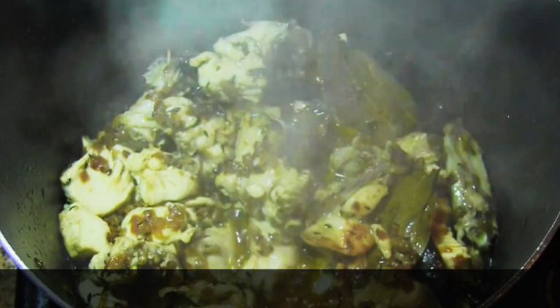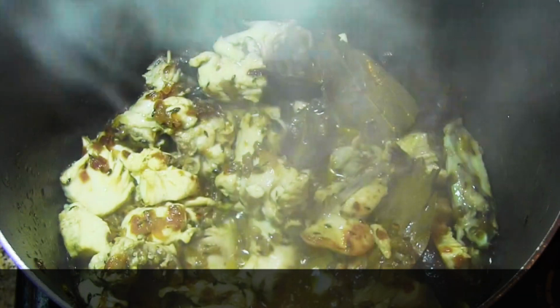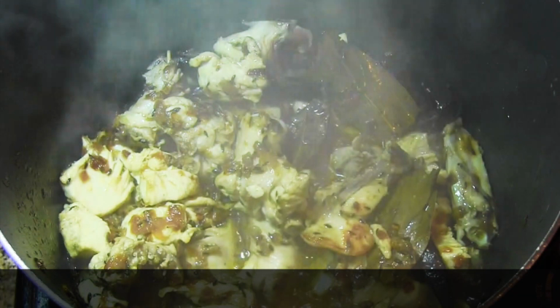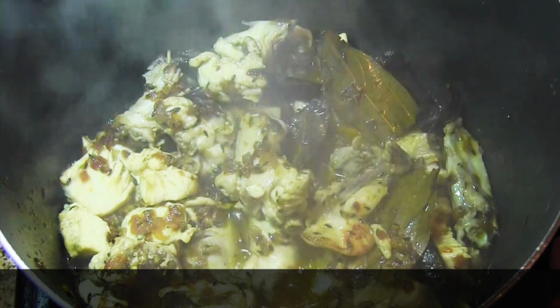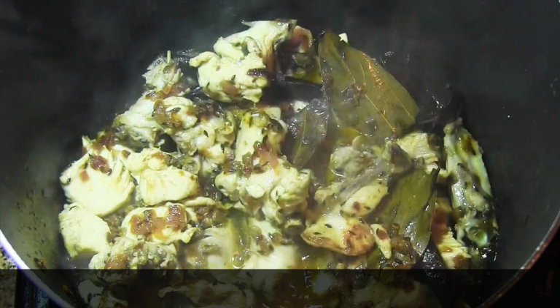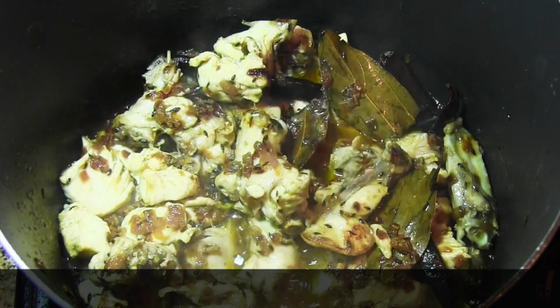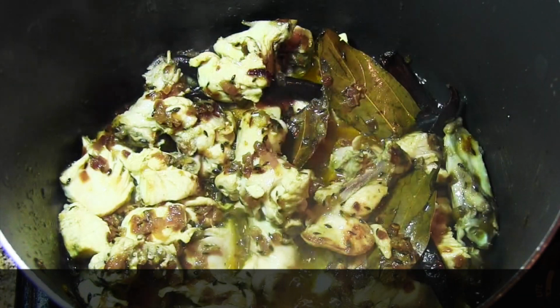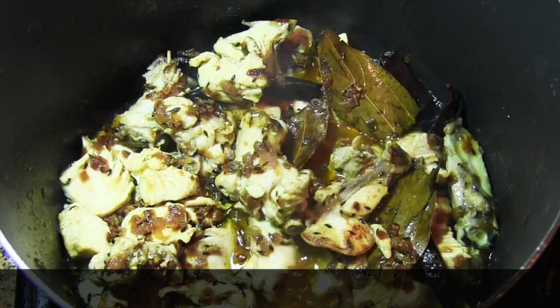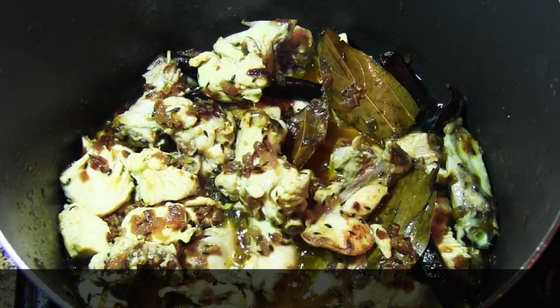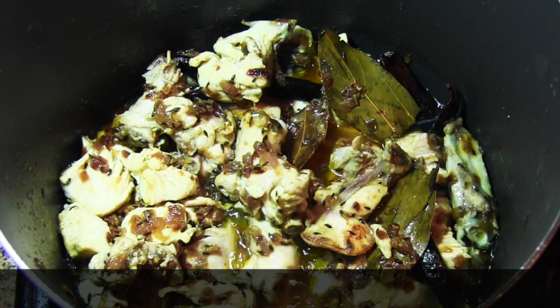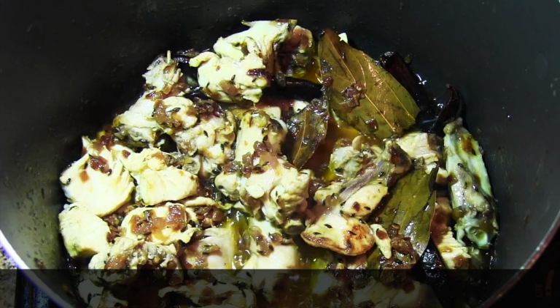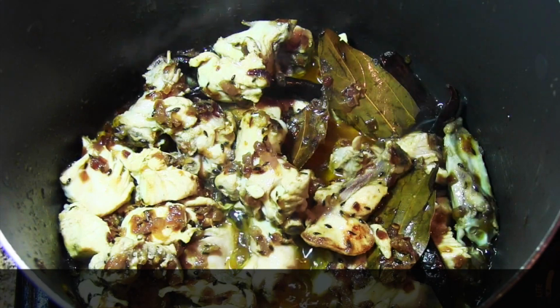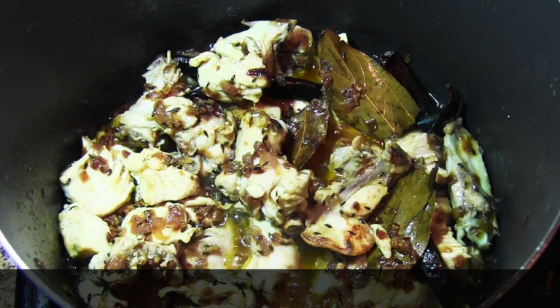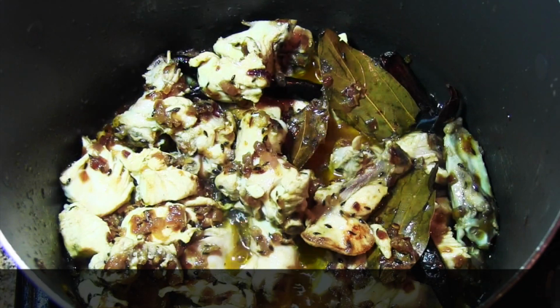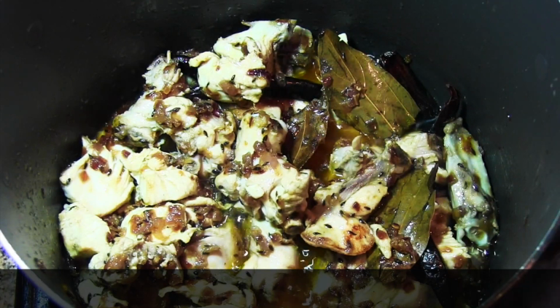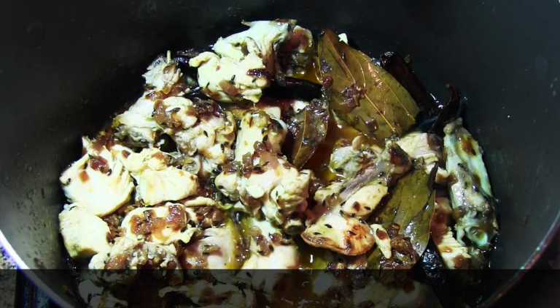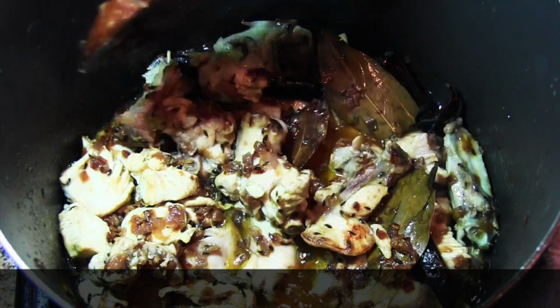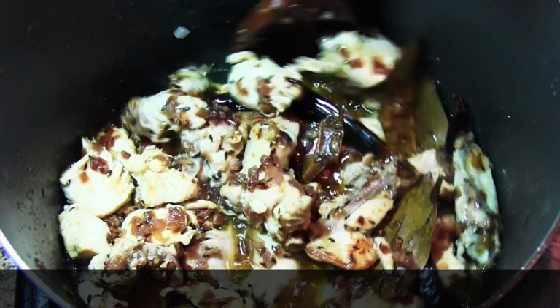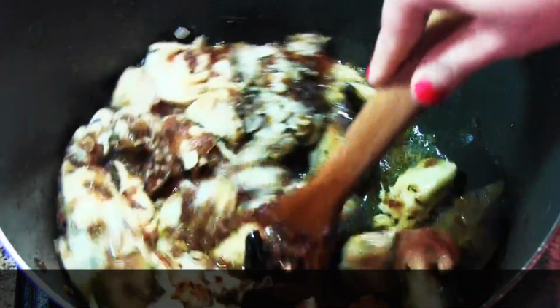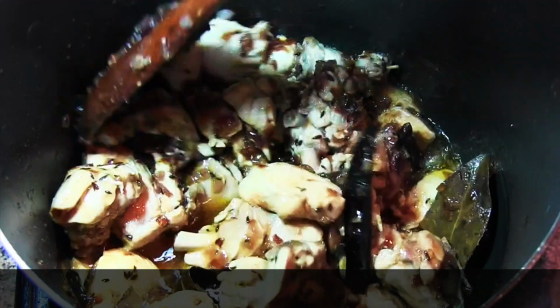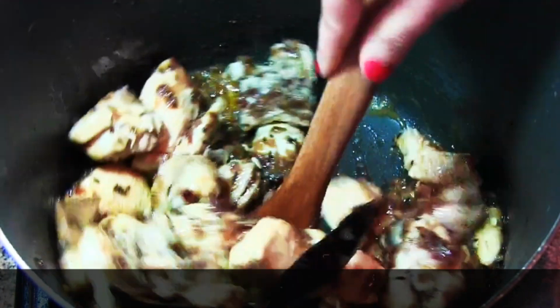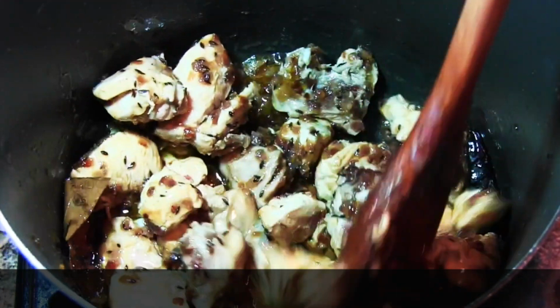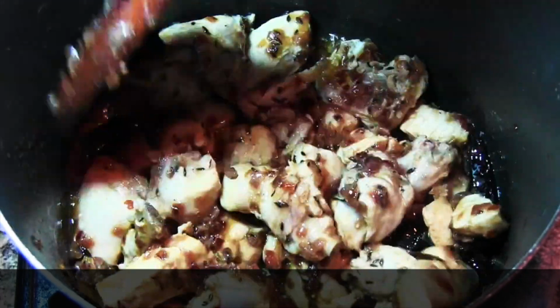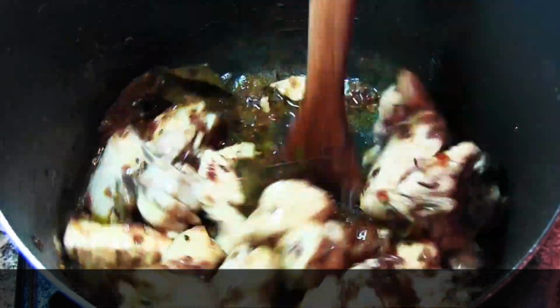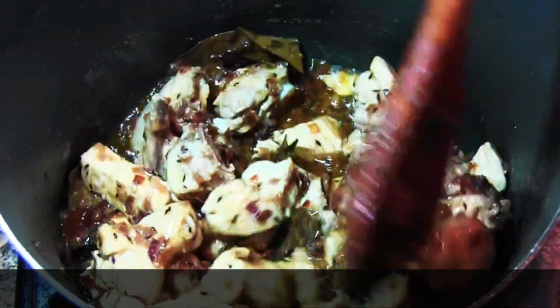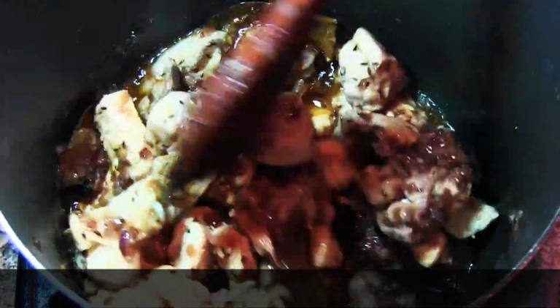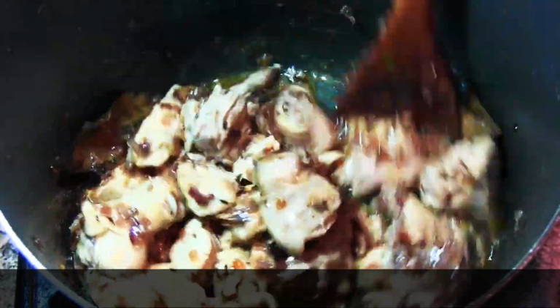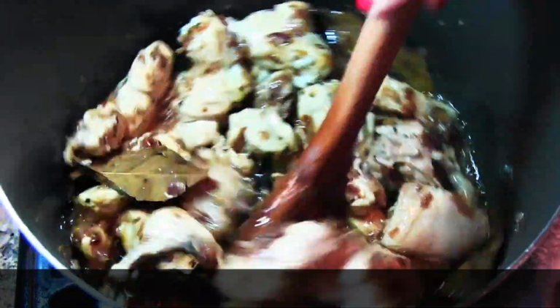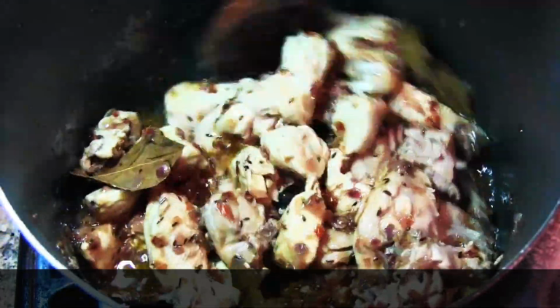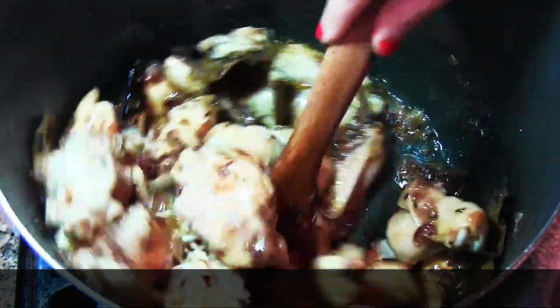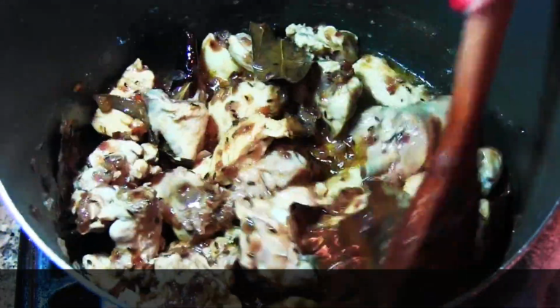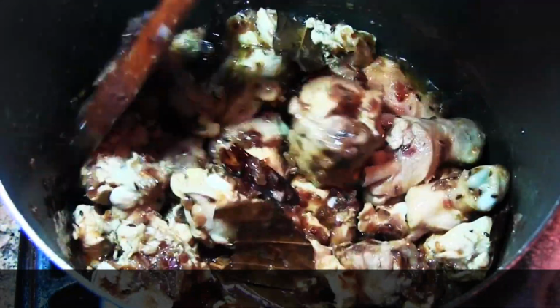We've mixed everything up and now I'm going to cover it and cook it for two minutes. After two minutes you can see the oil has come up and the water has evaporated — it should look like this before you add your masala.